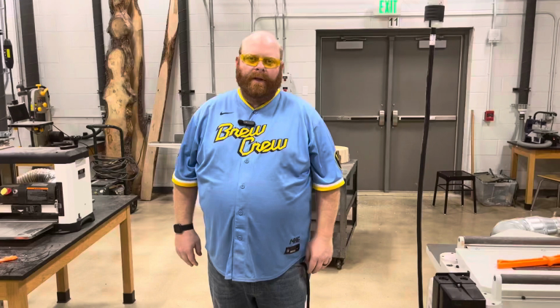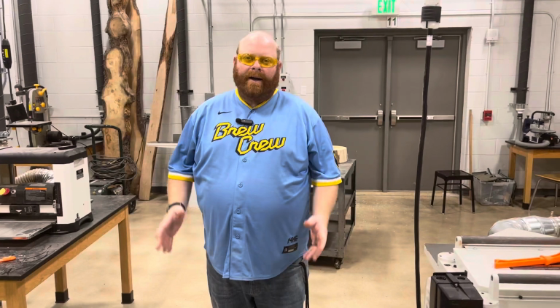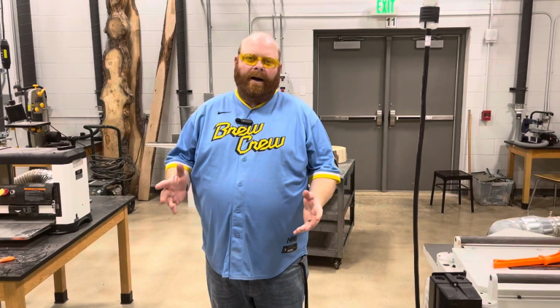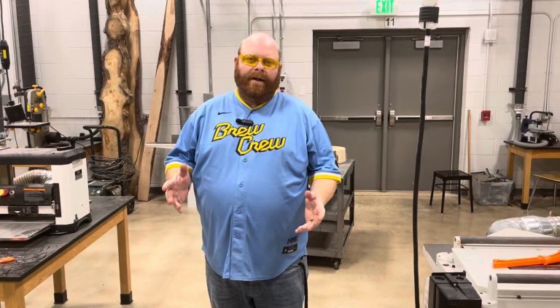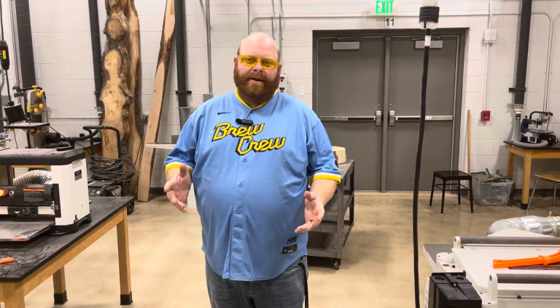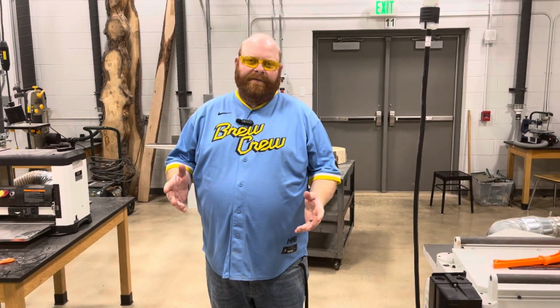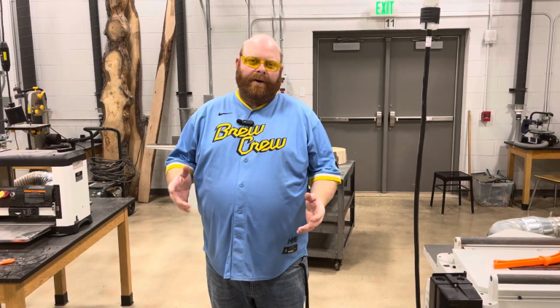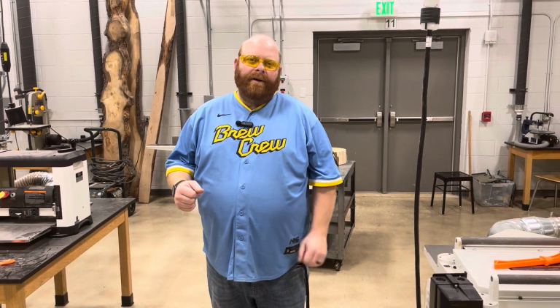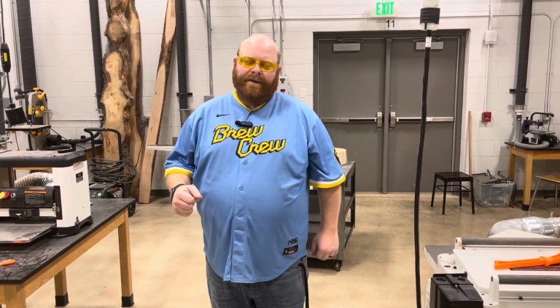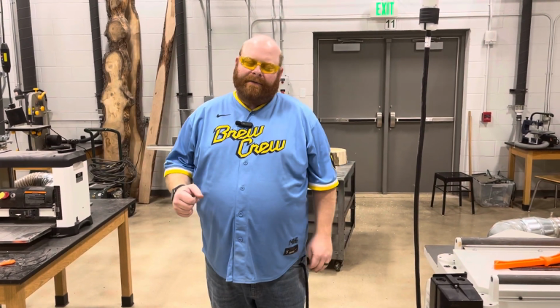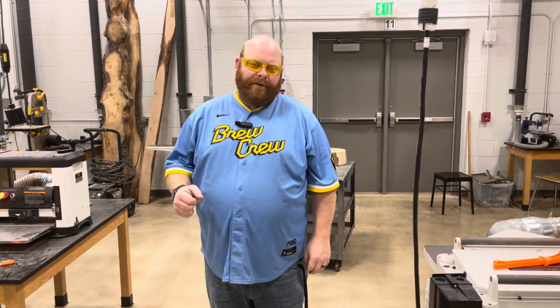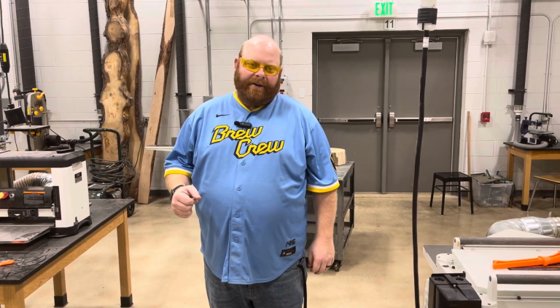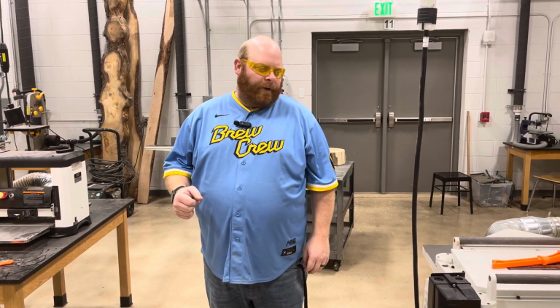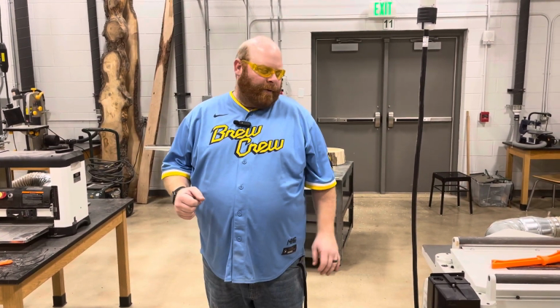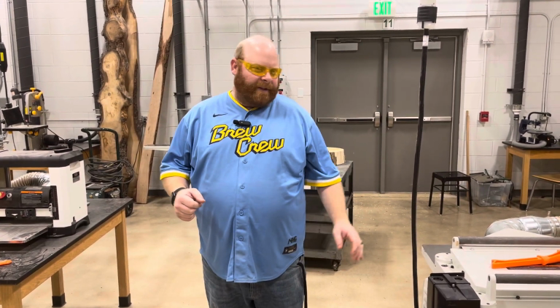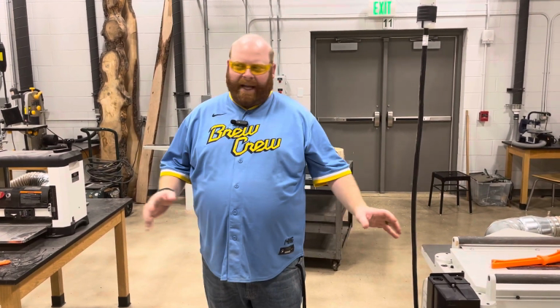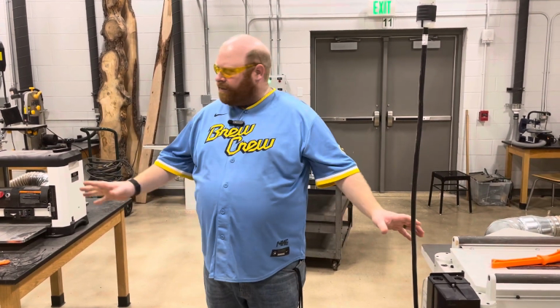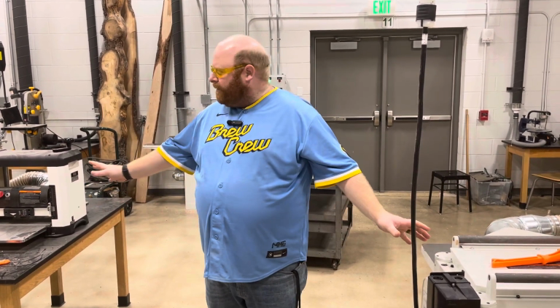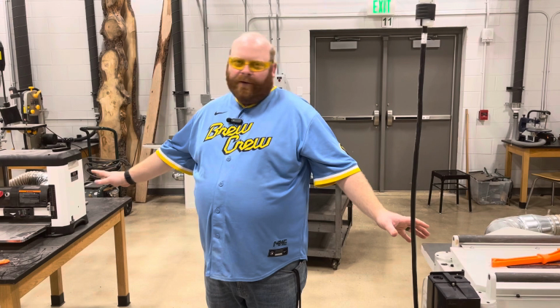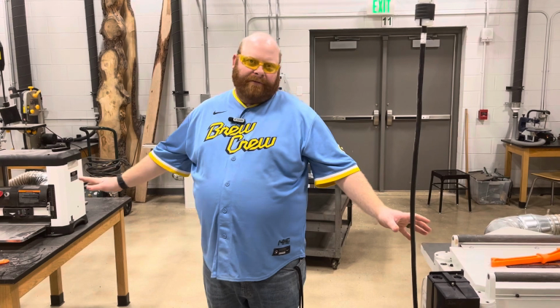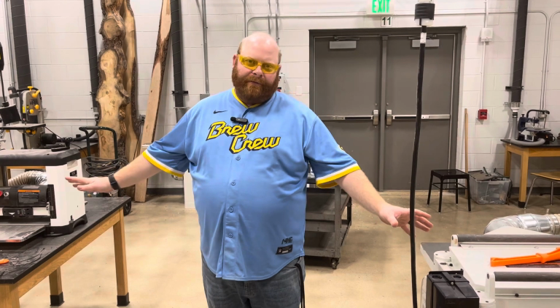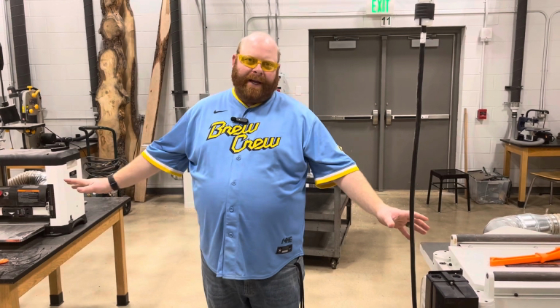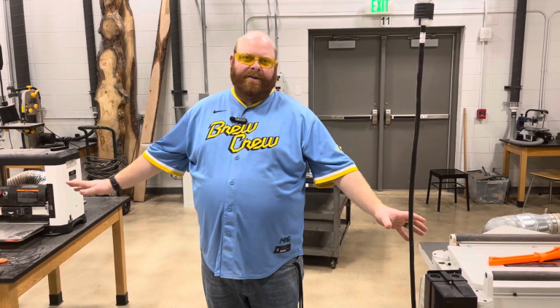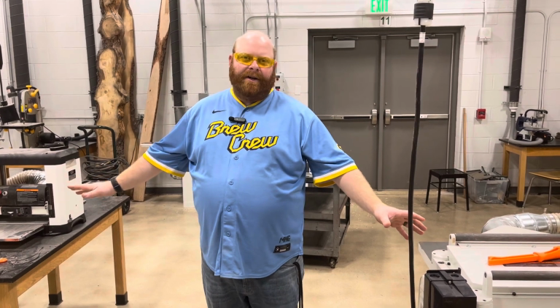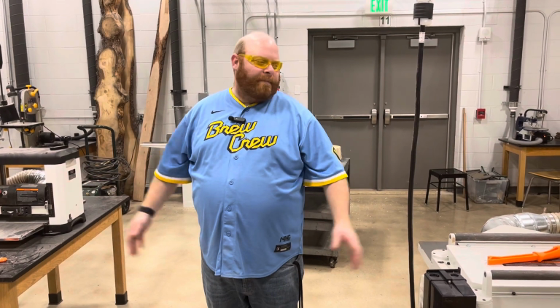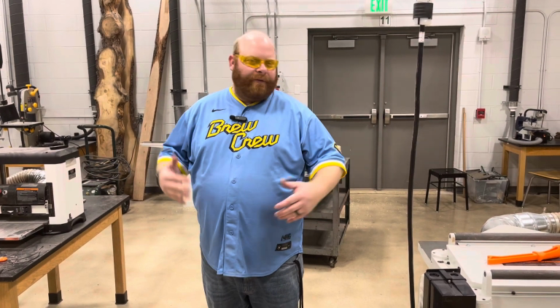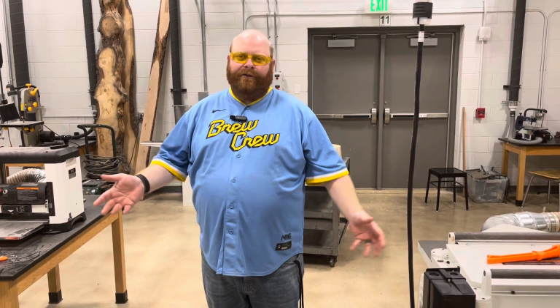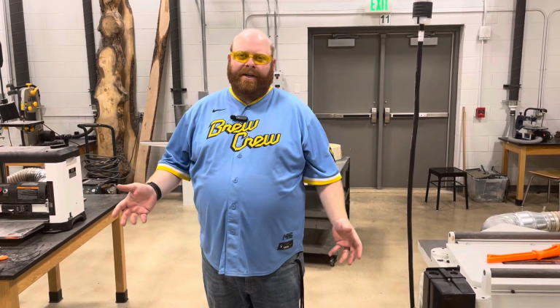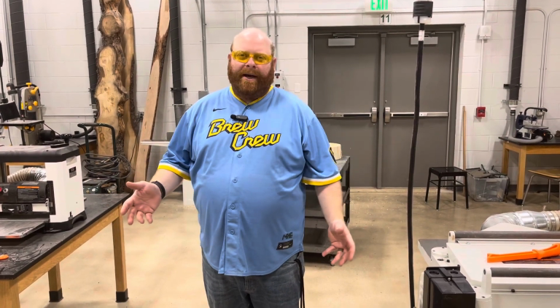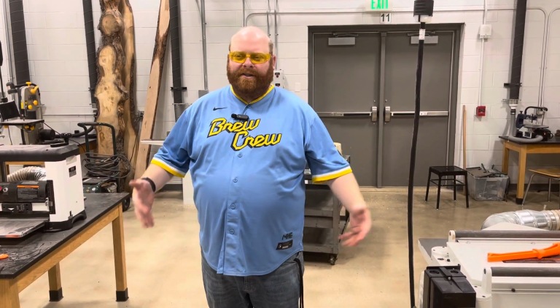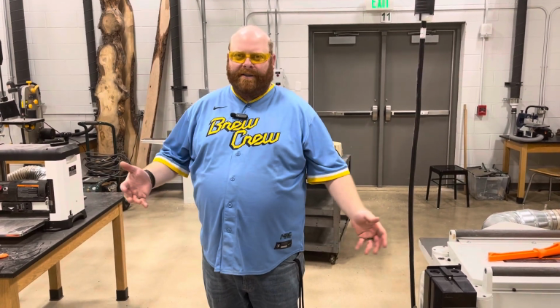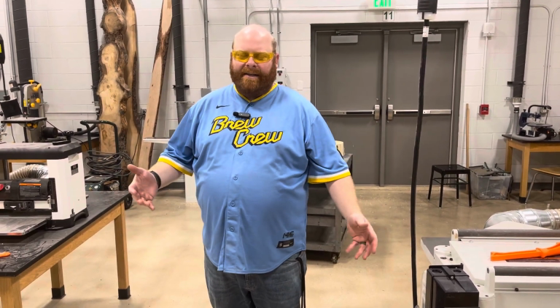Our next video for our safety certification — we're going to be working with the planers. We have two different planers here. They both function the same way, they're just different sizes.